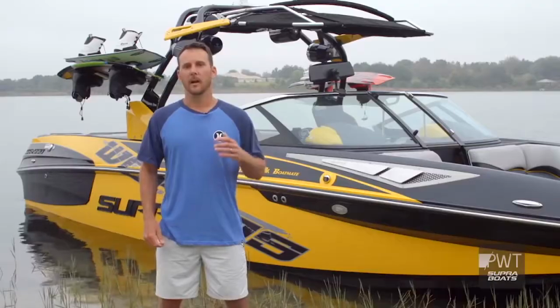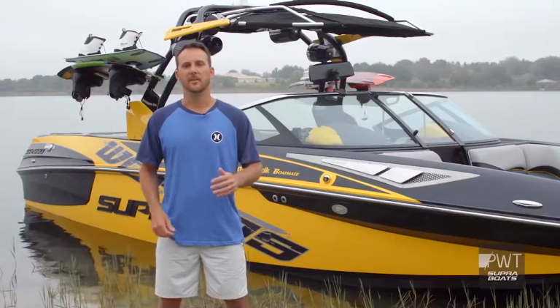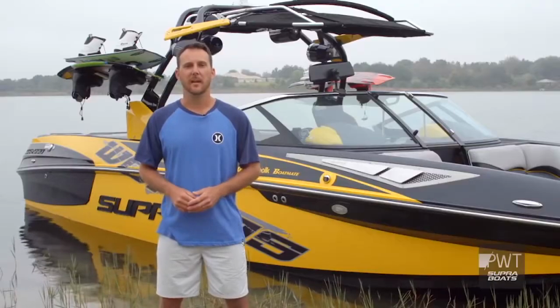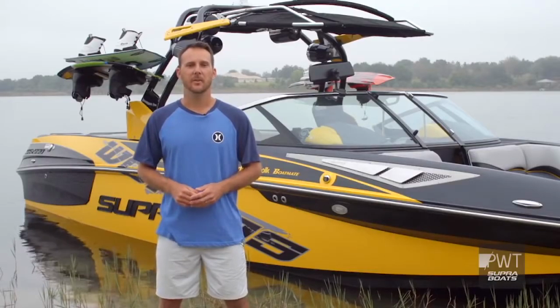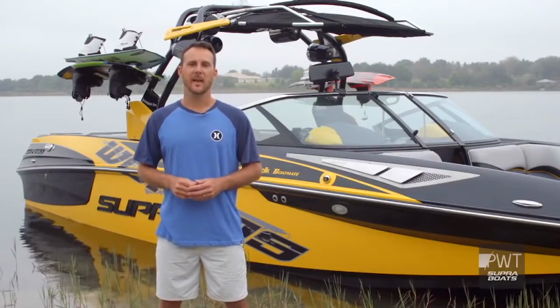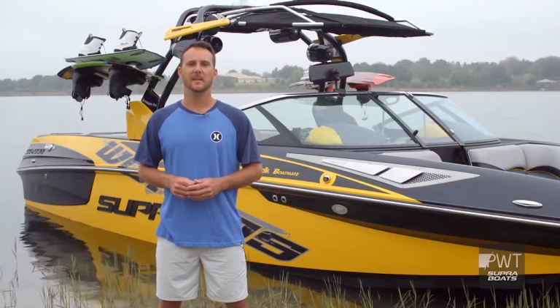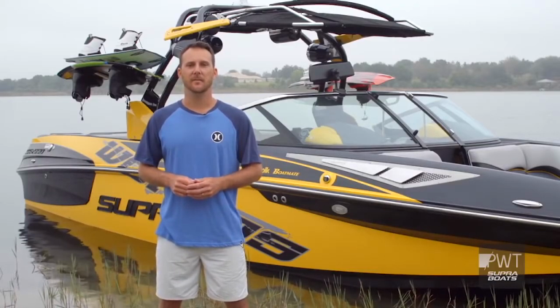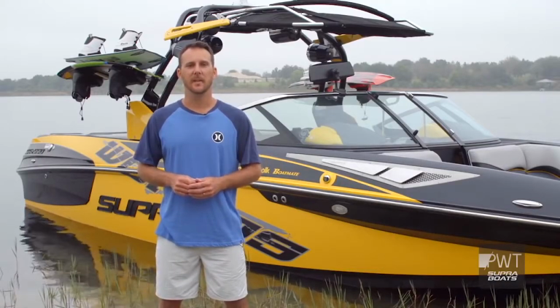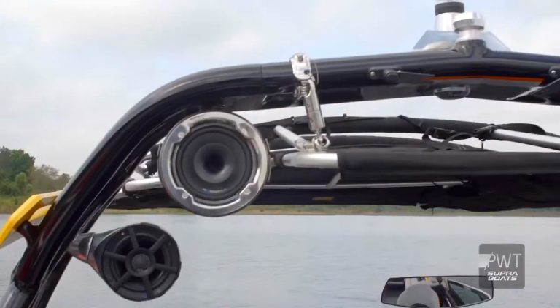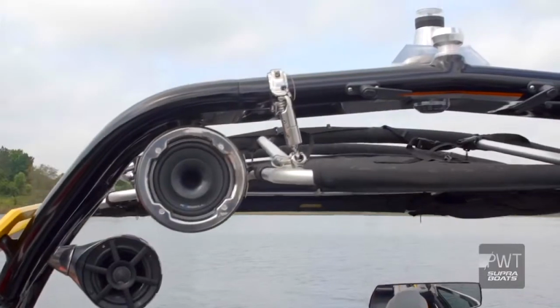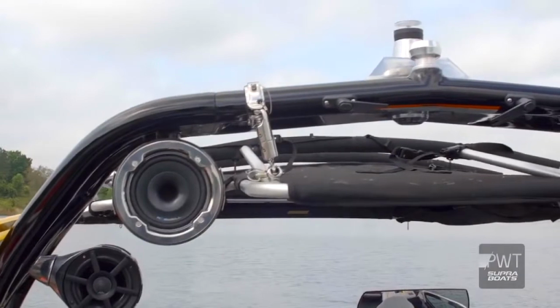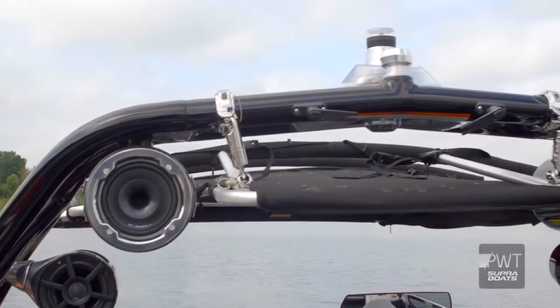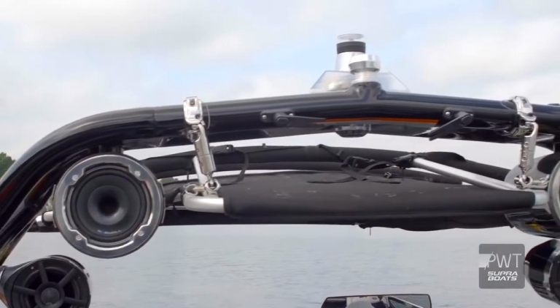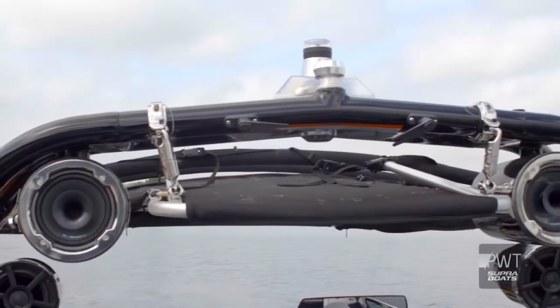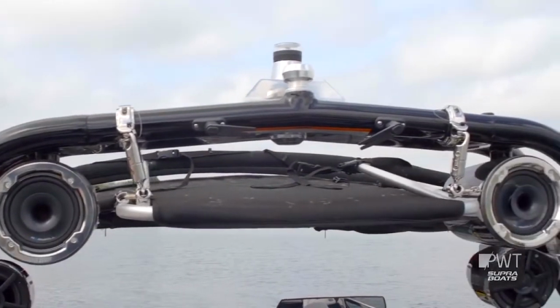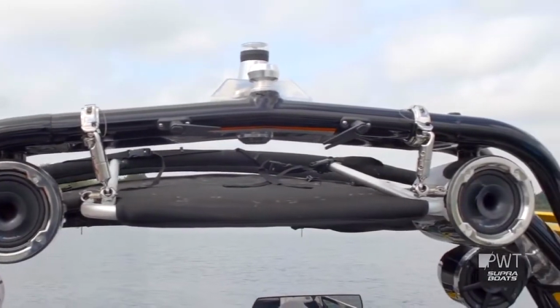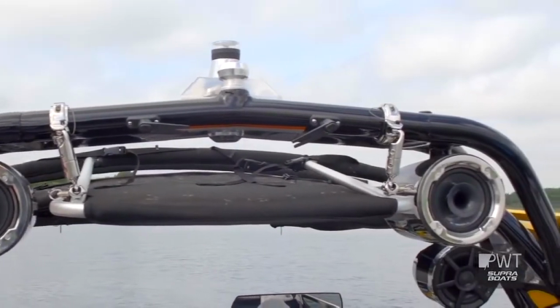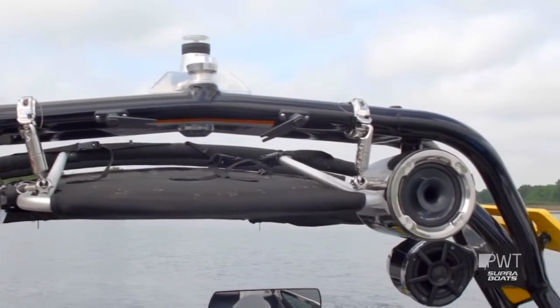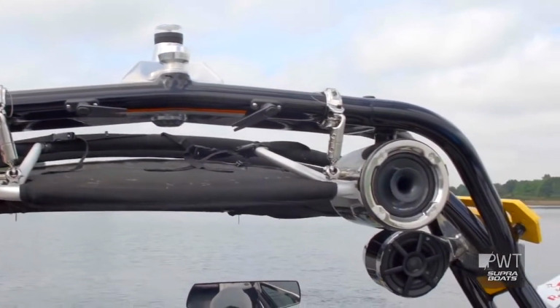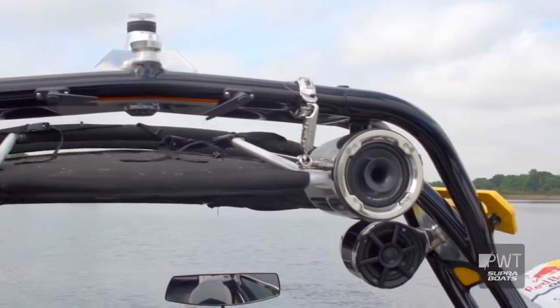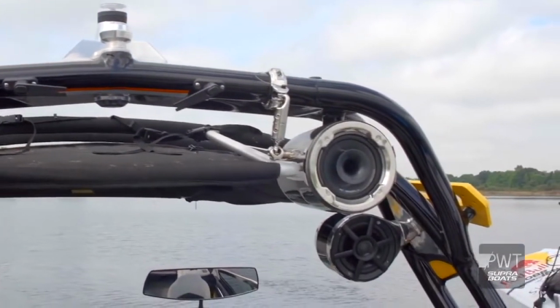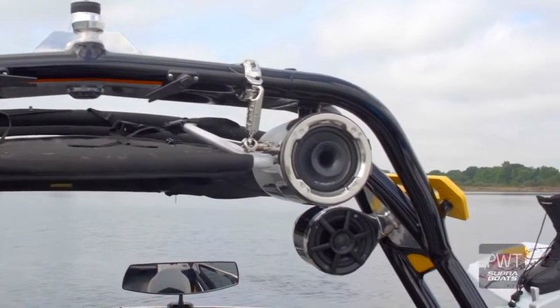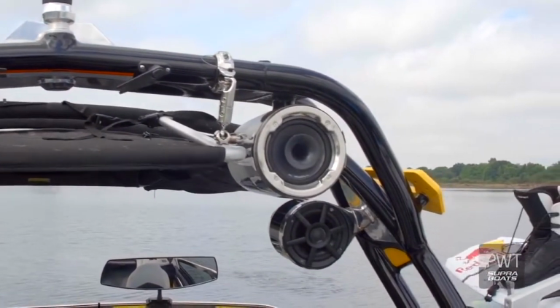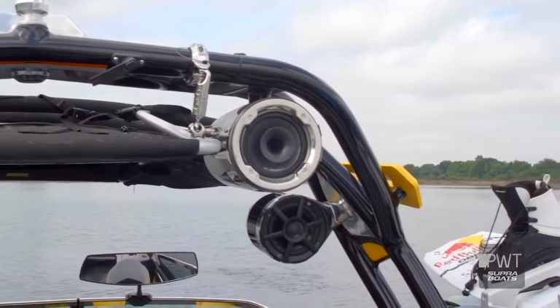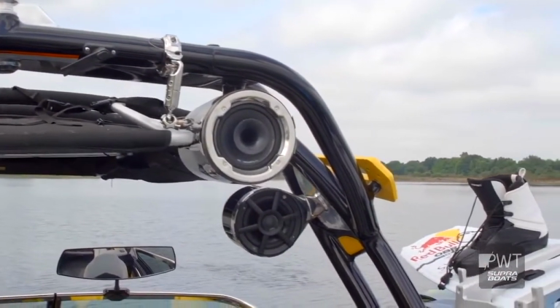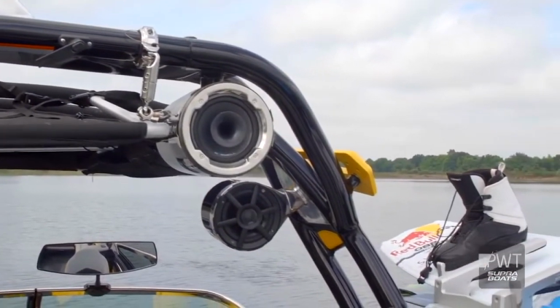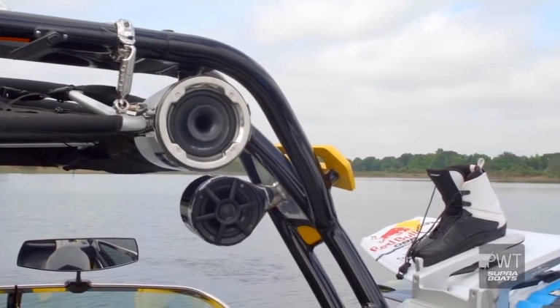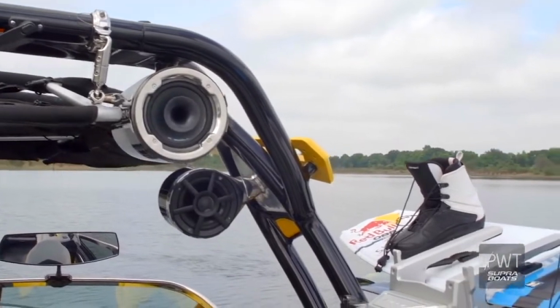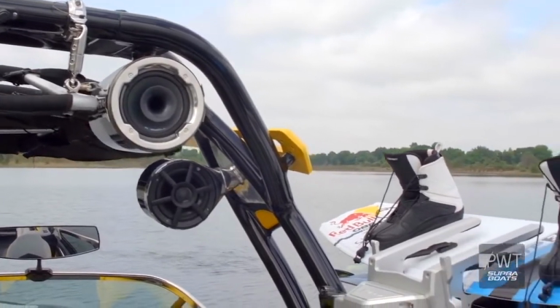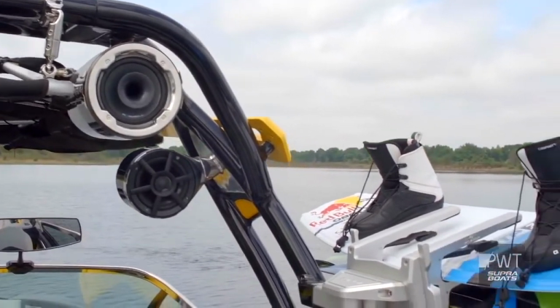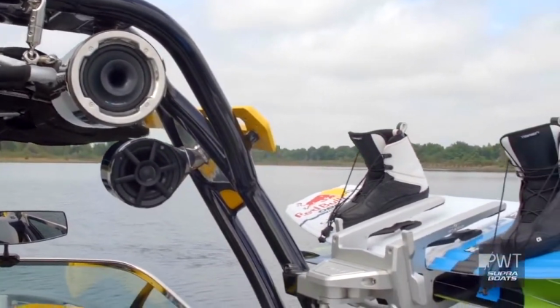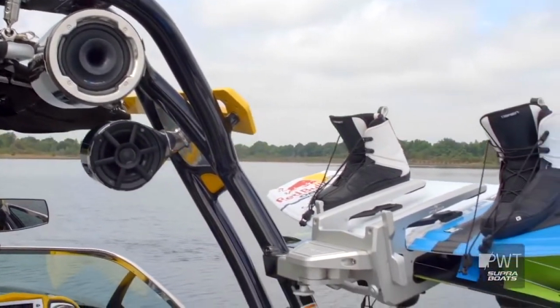Another standout feature of the SE 550 is the Roswell Tower with the PTM clamping board racks and the Roswell speakers. It's an awesome looking setup that sounds great and holds your boards really well.